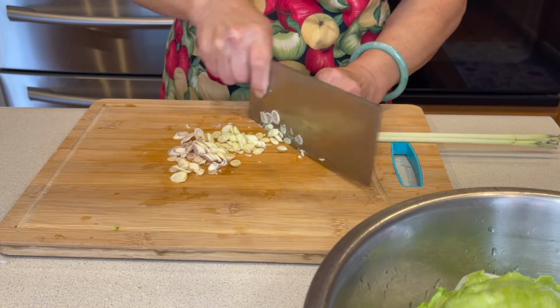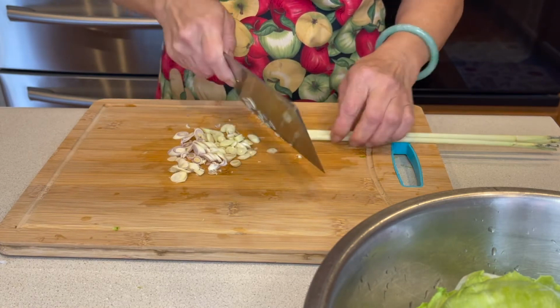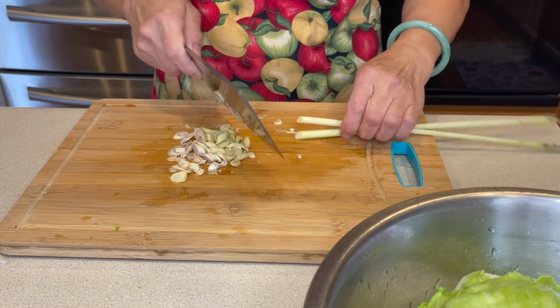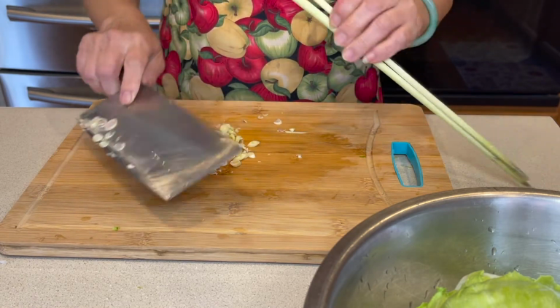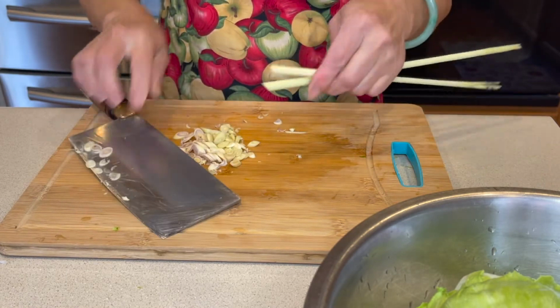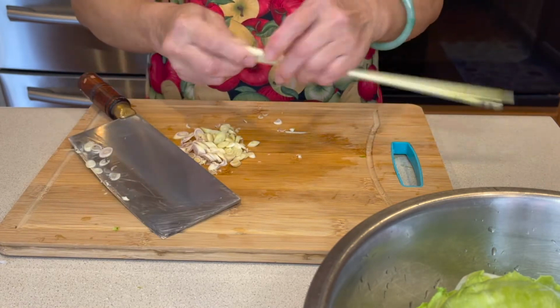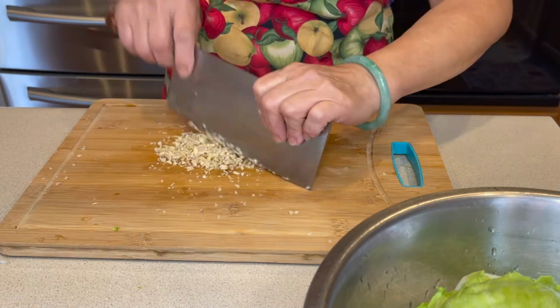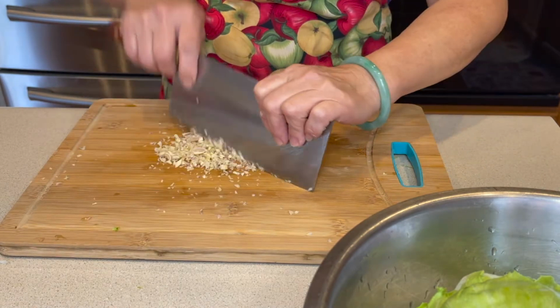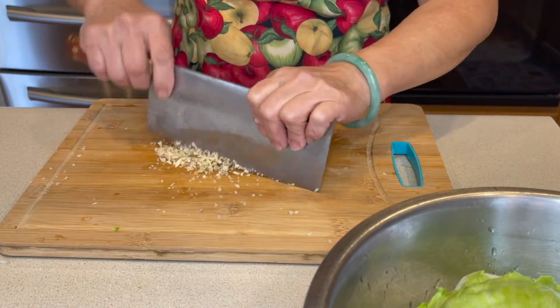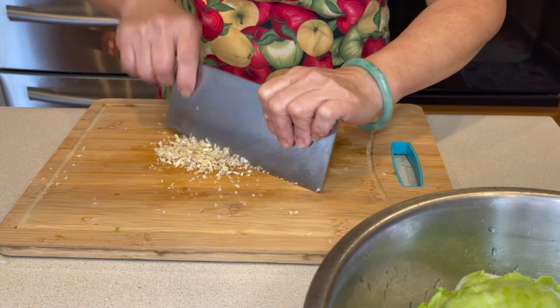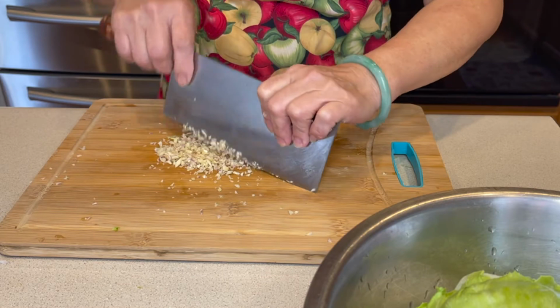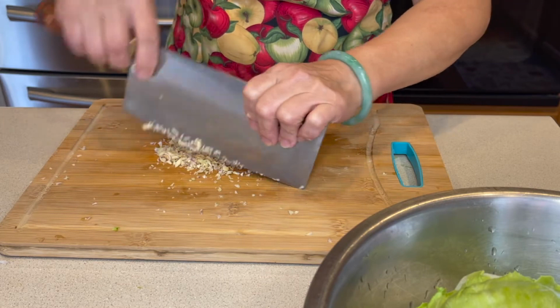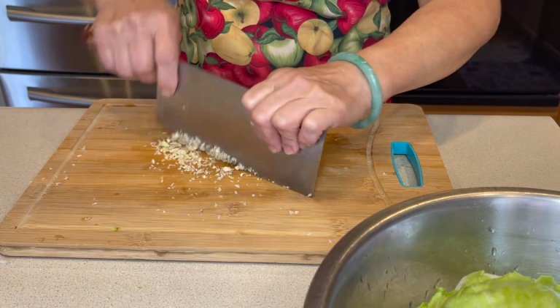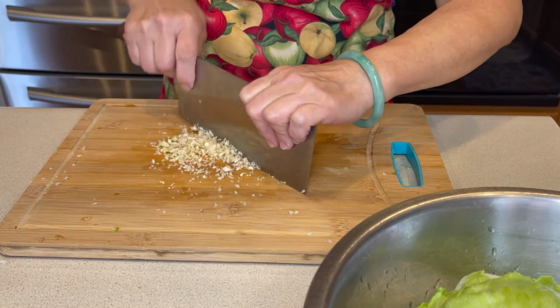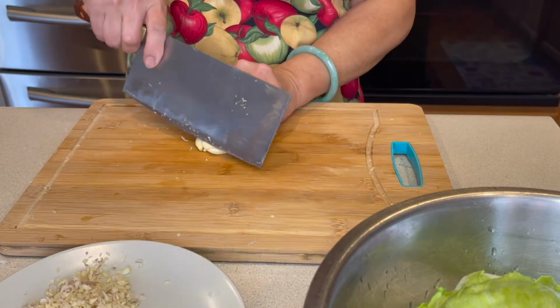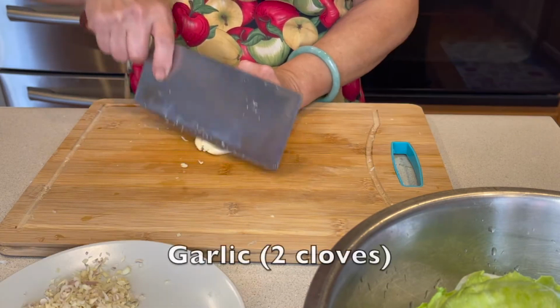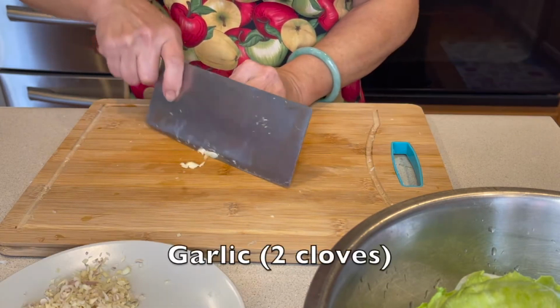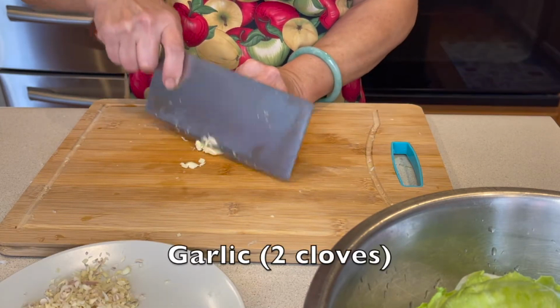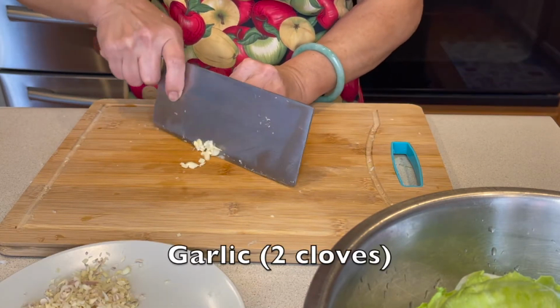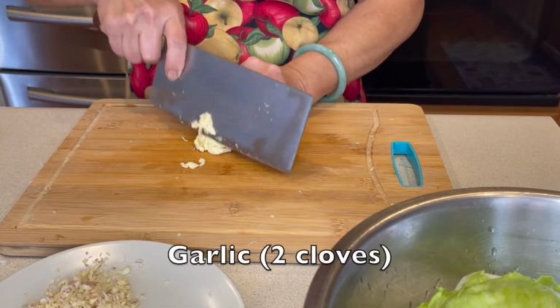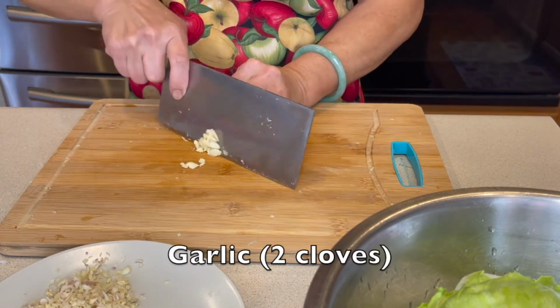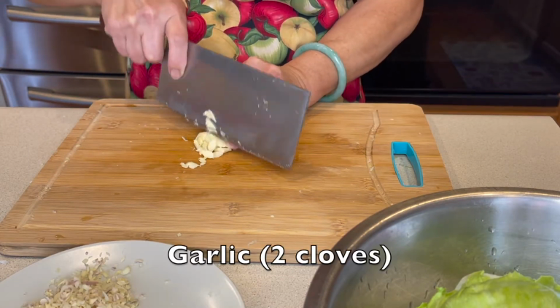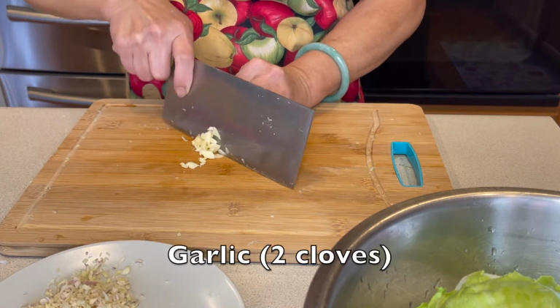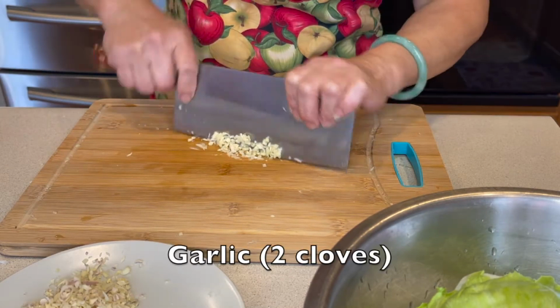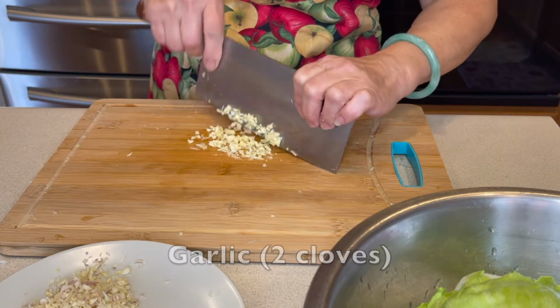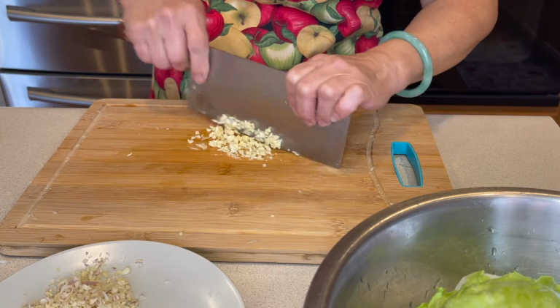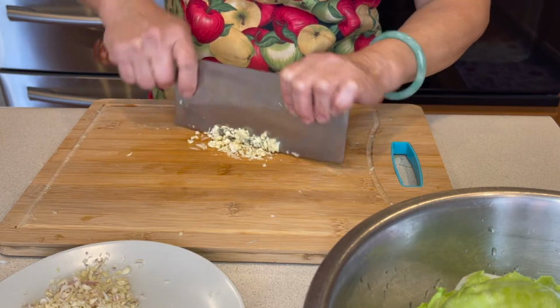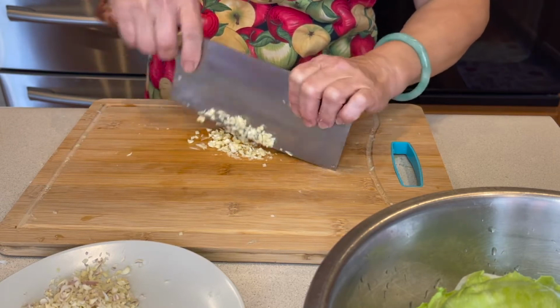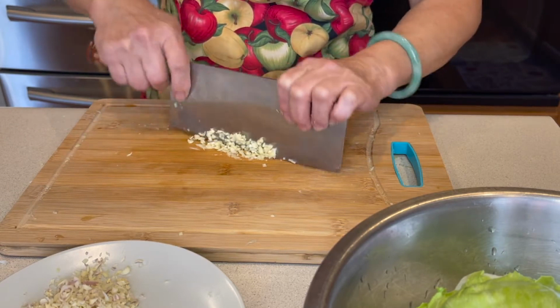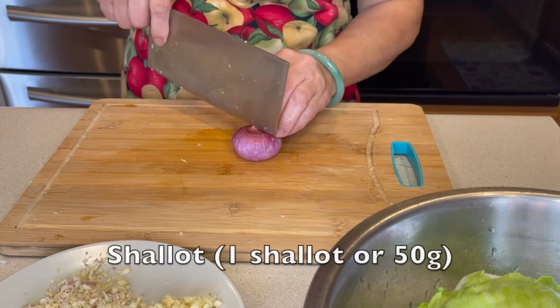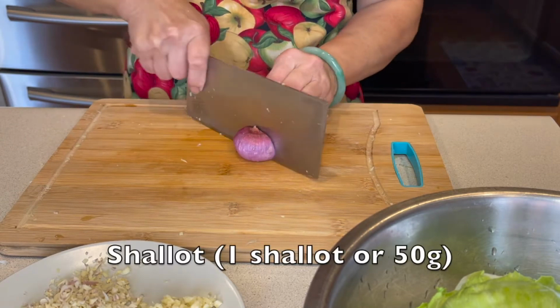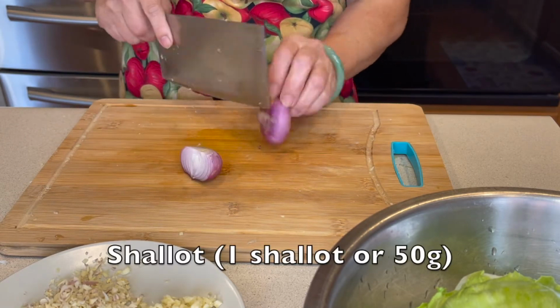When cutting the lemongrass, we only use the bottom part of it. Now mince the lemongrass, then mince the garlic, and mince the shallot.